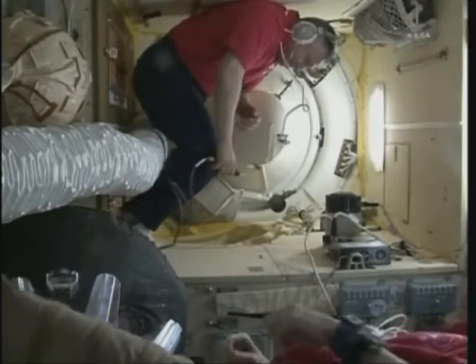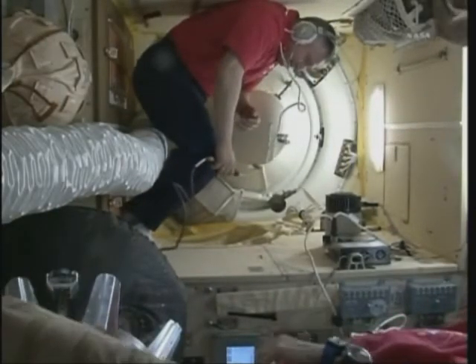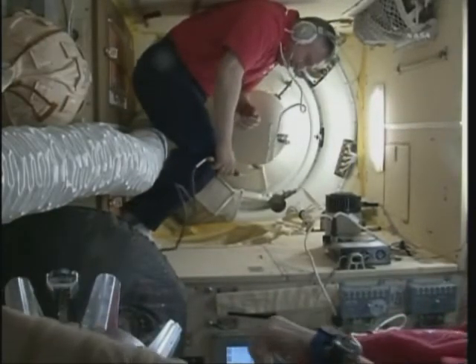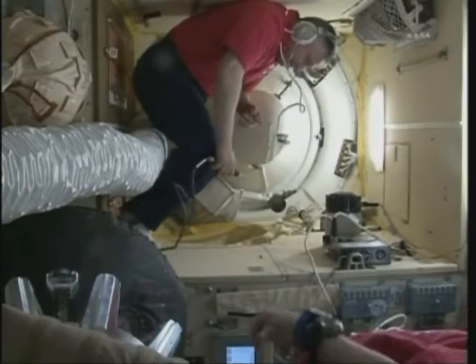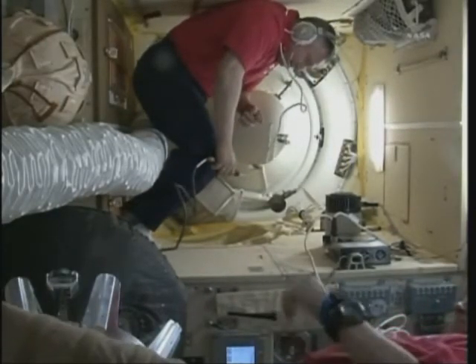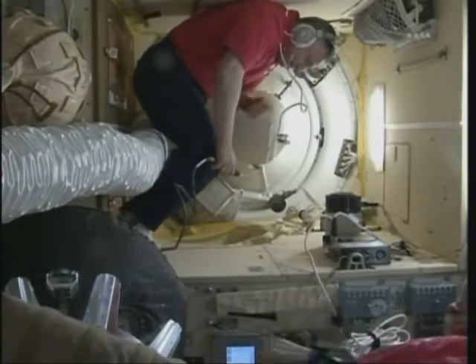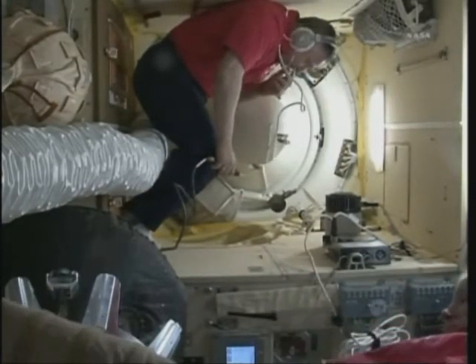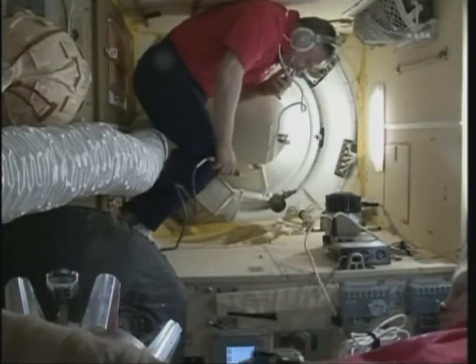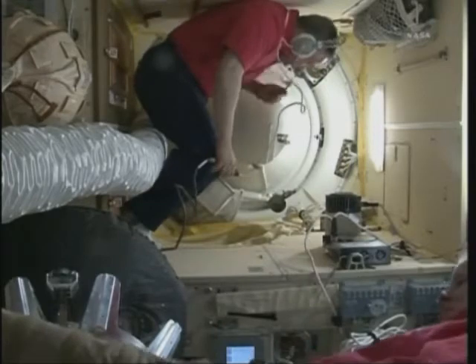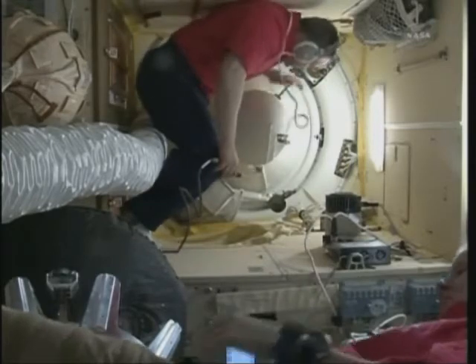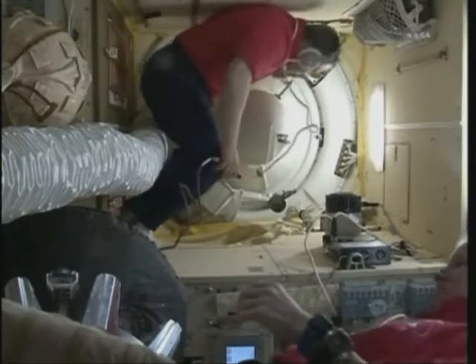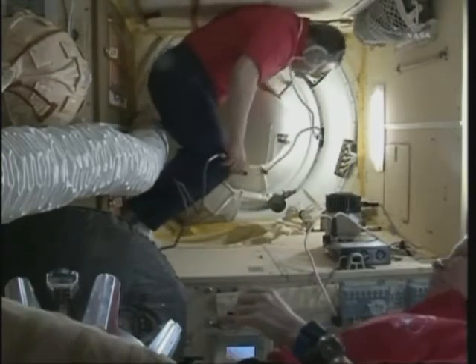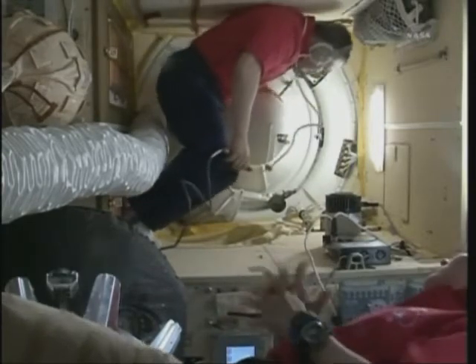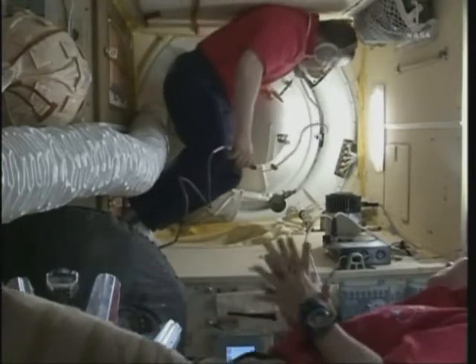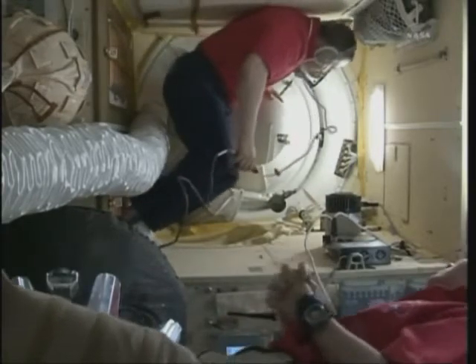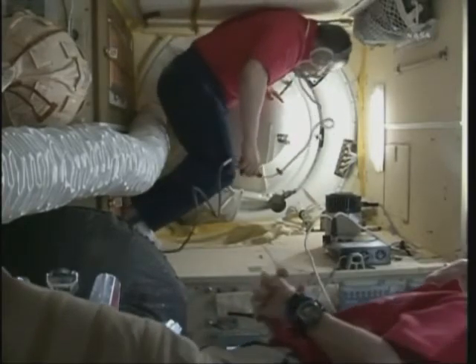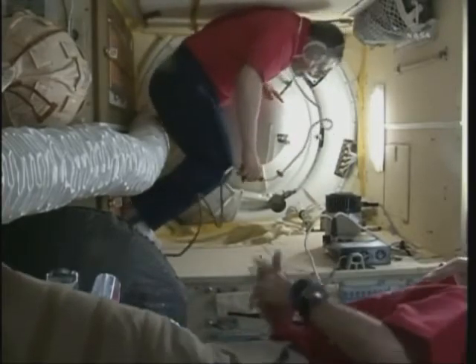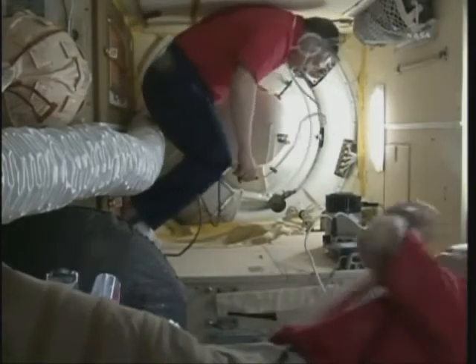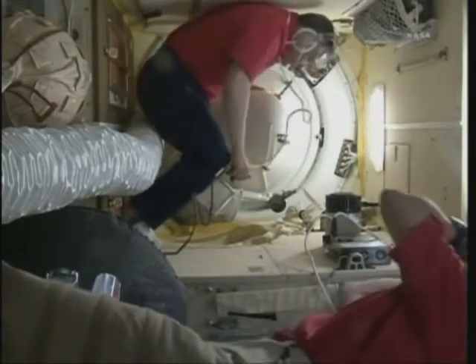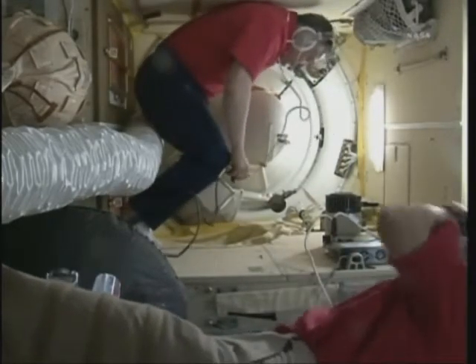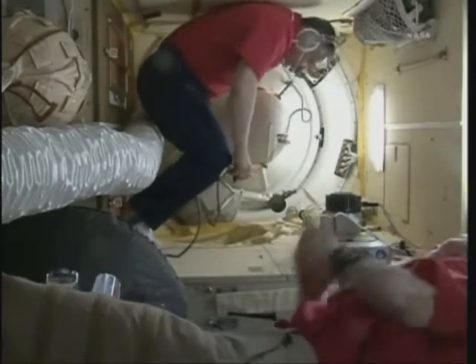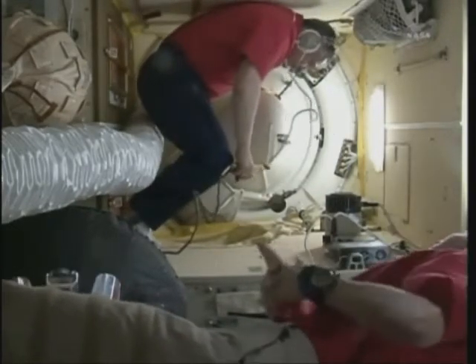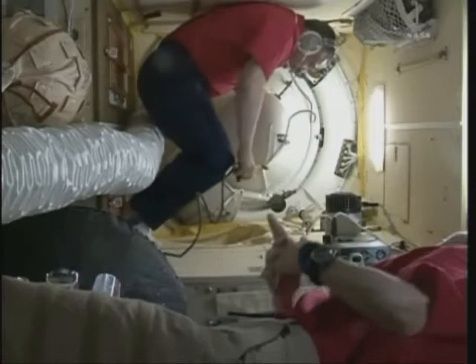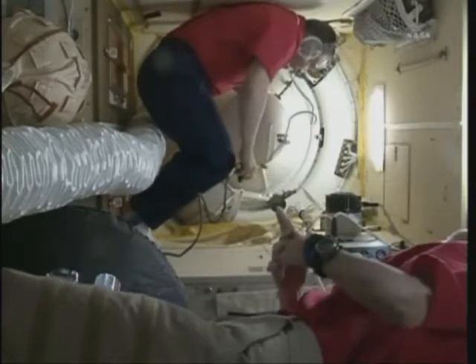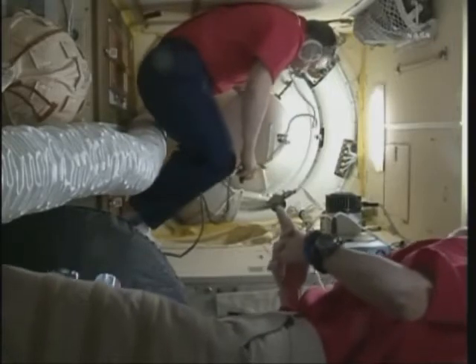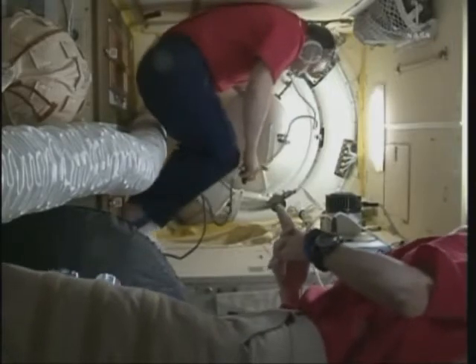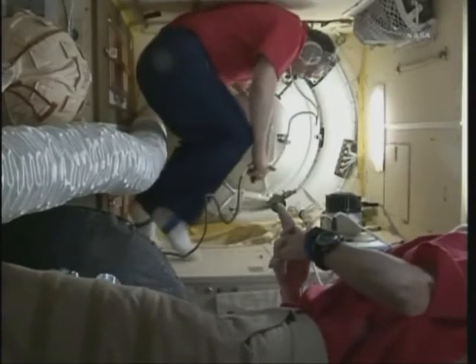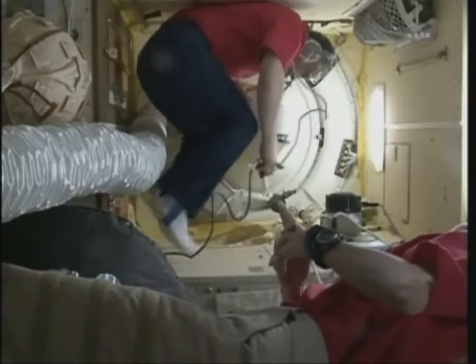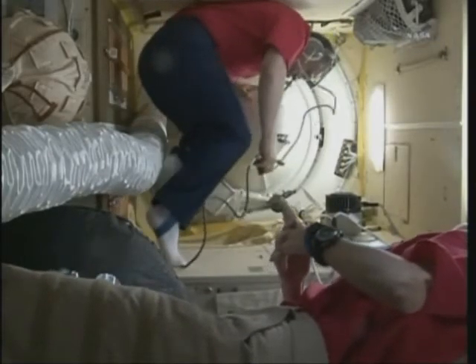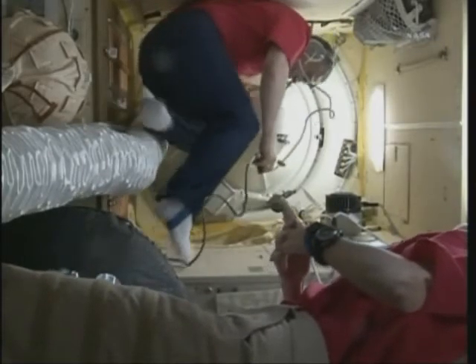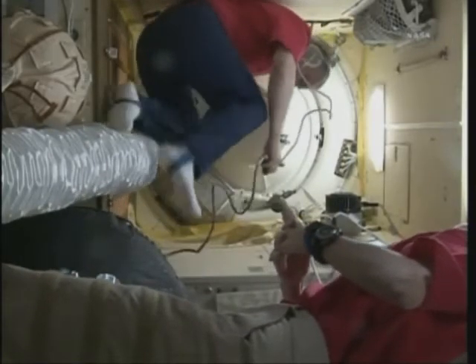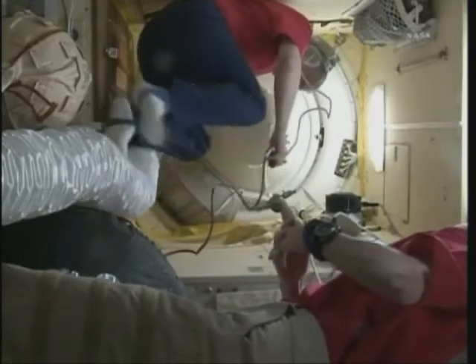Shannon Walker at the bottom of your screen, Doug Wheelock just out of the field of view, as they prepare to greet their new crewmates and co-residents of the station: Kaleri, Skripochka, and Scott Kelly.